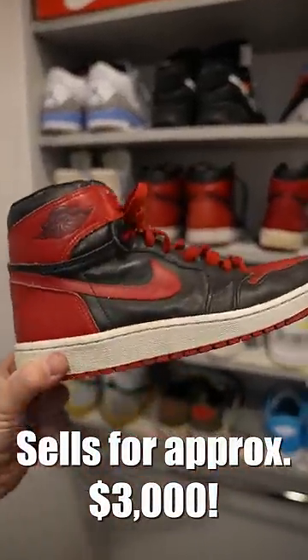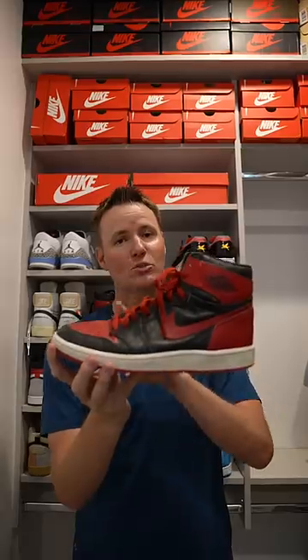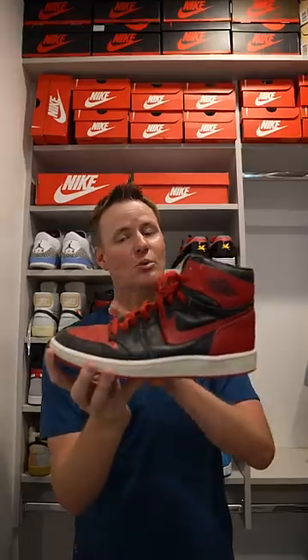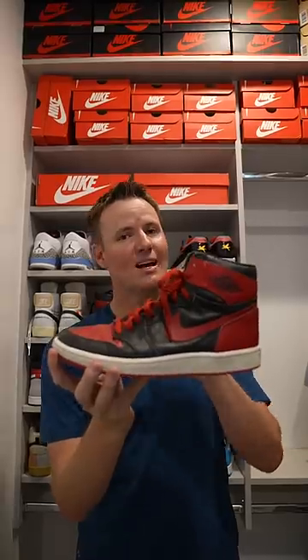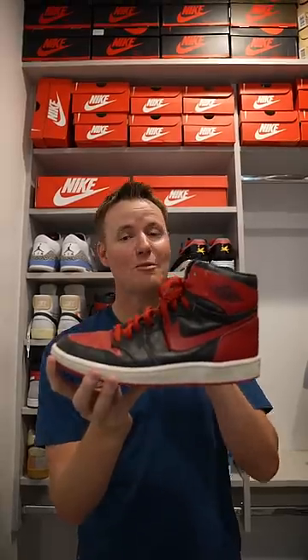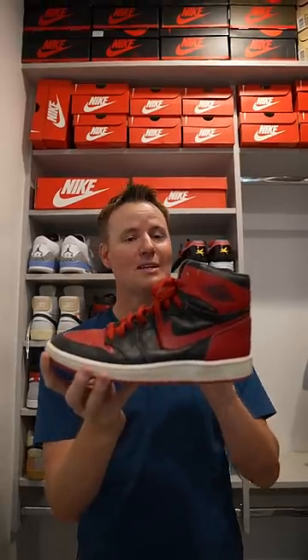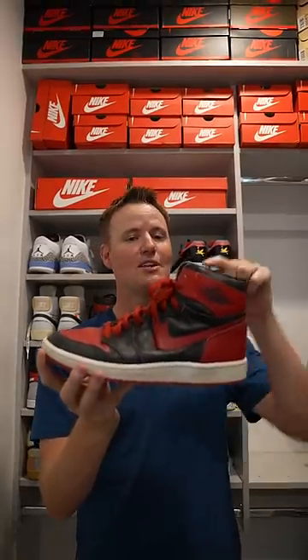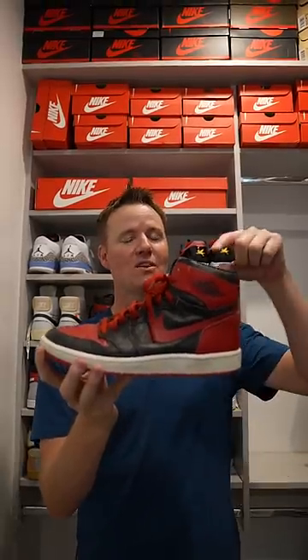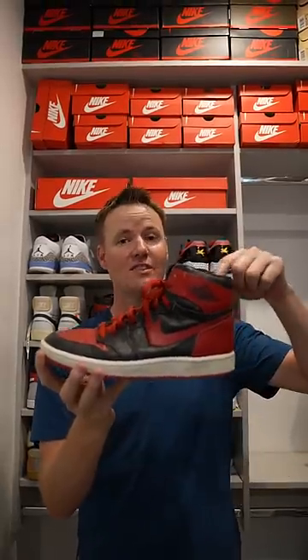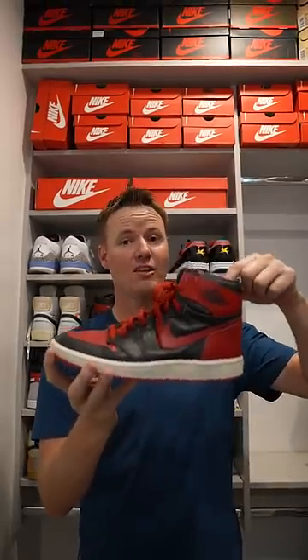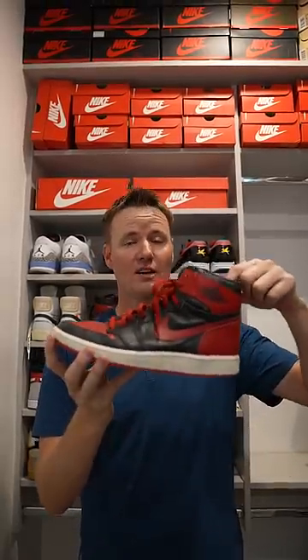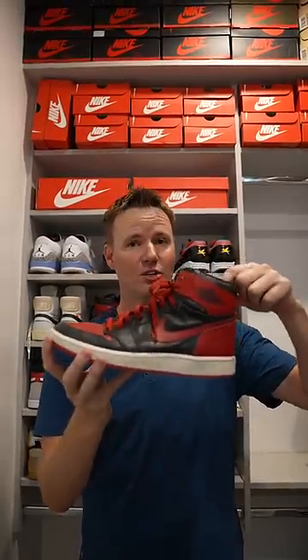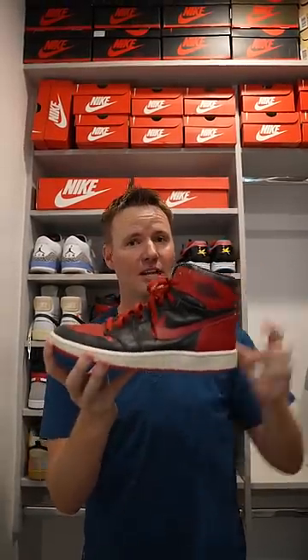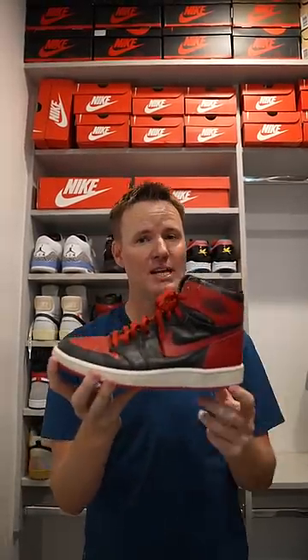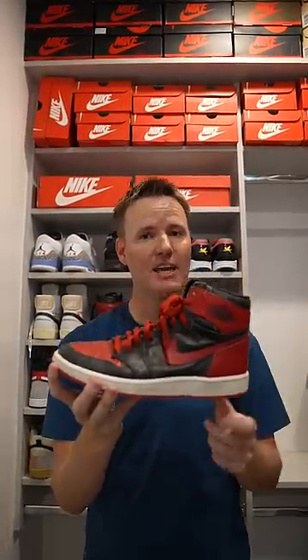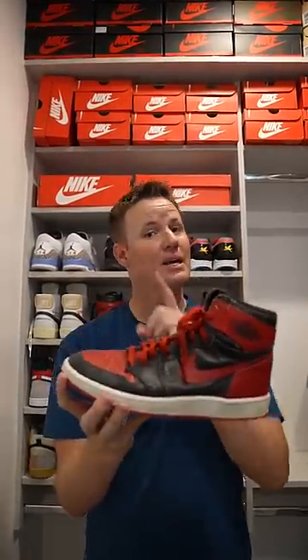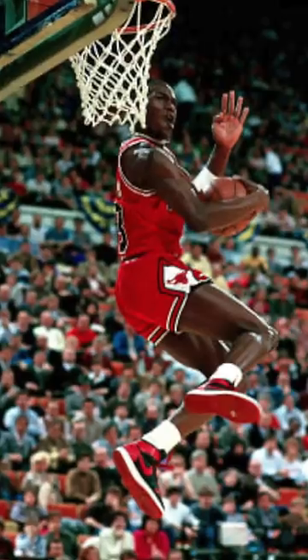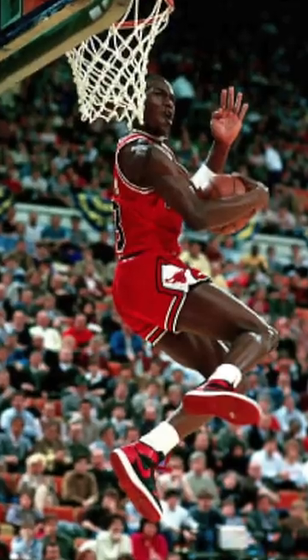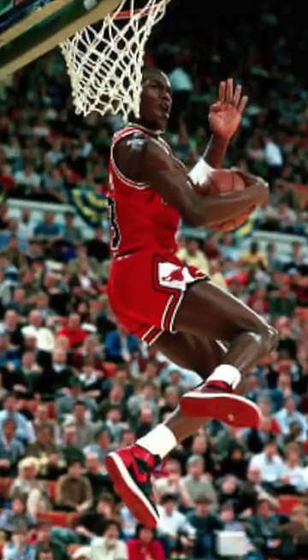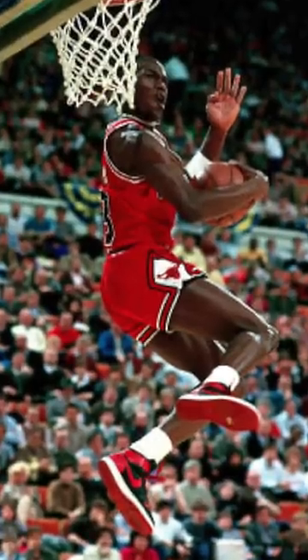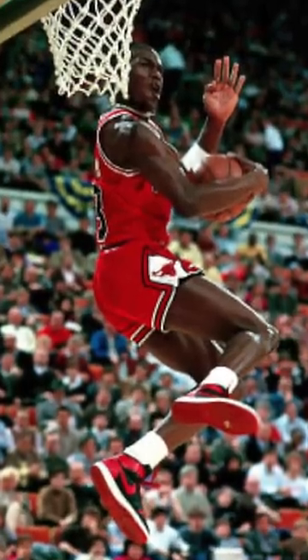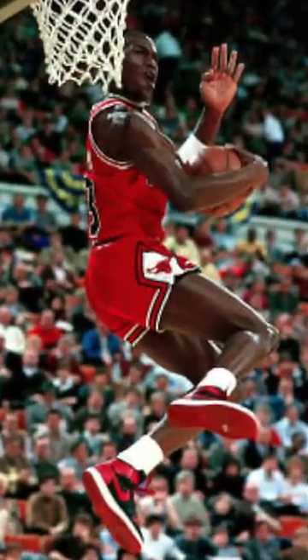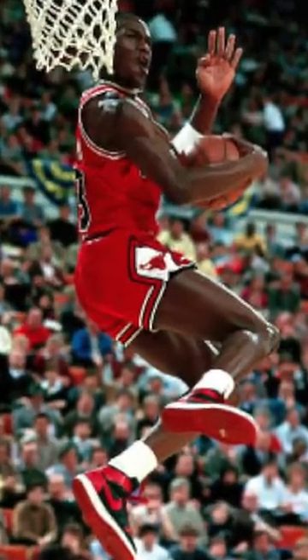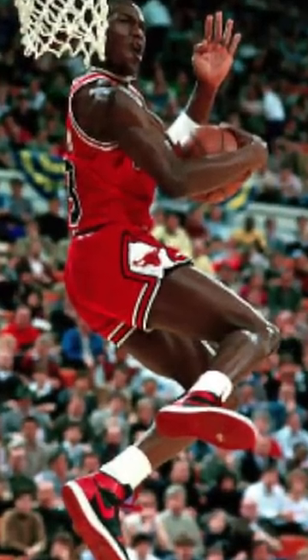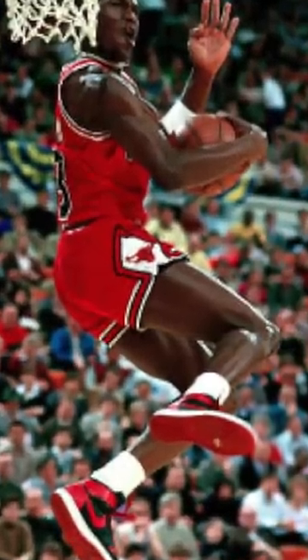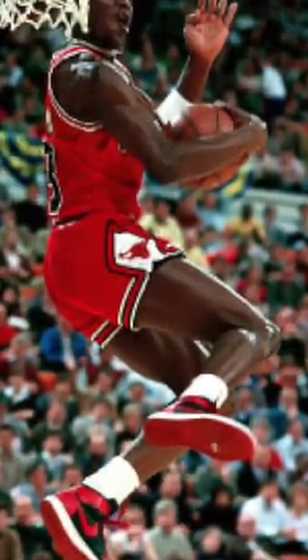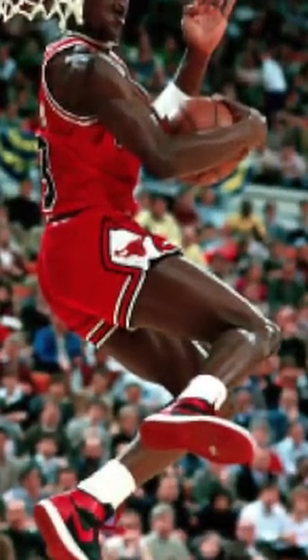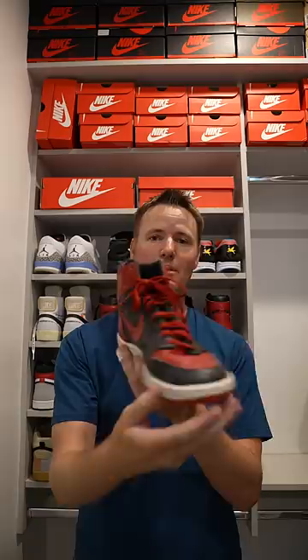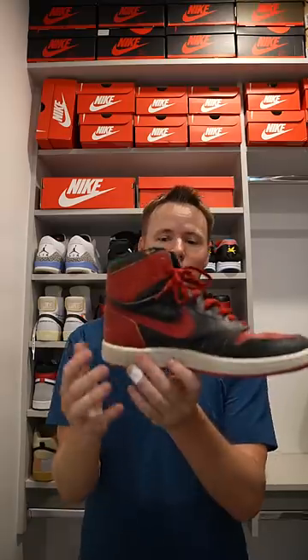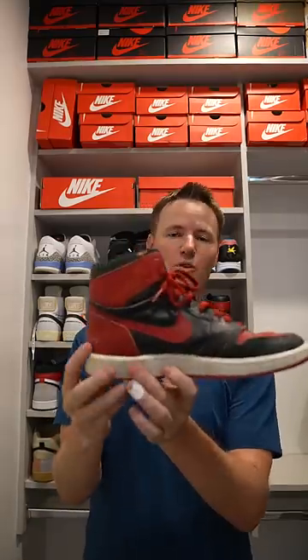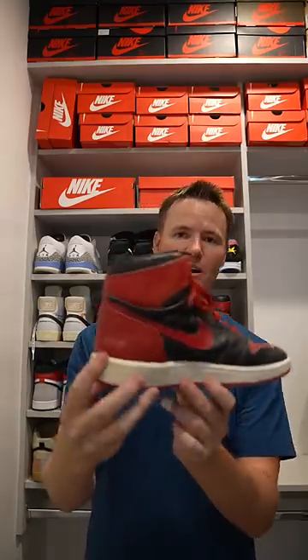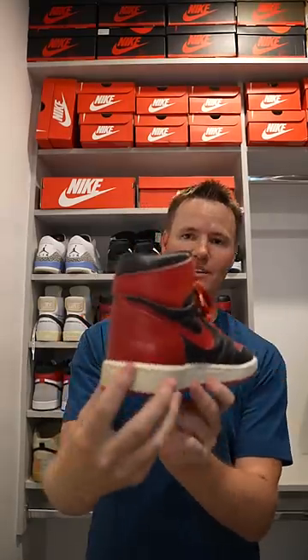Michael Jordan was not allowed by the NBA to wear this colorway of shoe in an NBA game. He still did, and he was fined $5,000 per game just for wearing this.